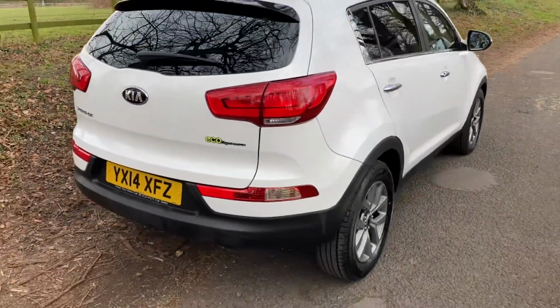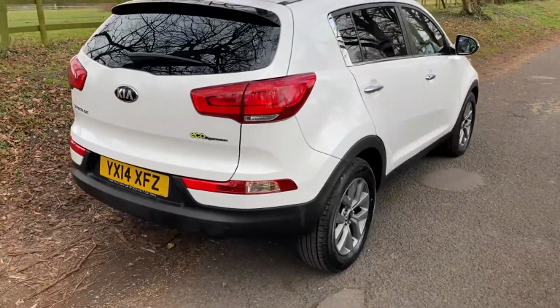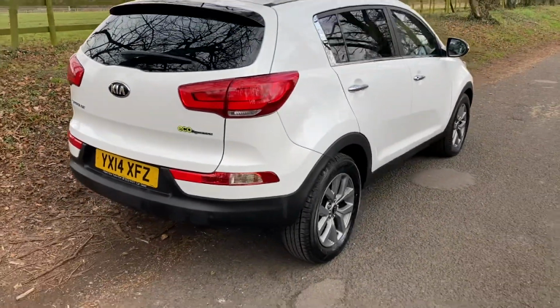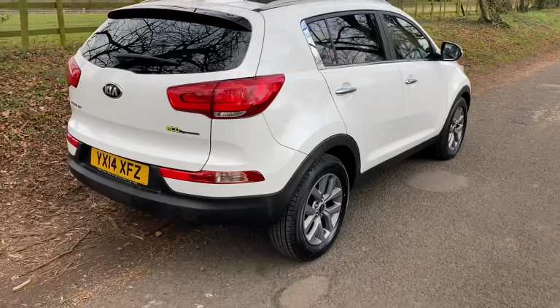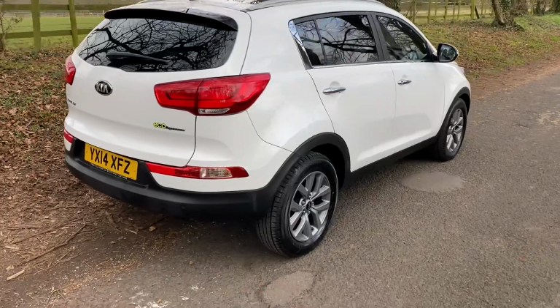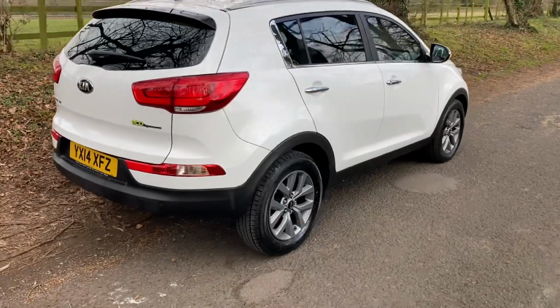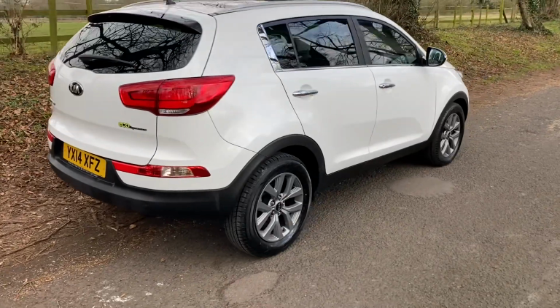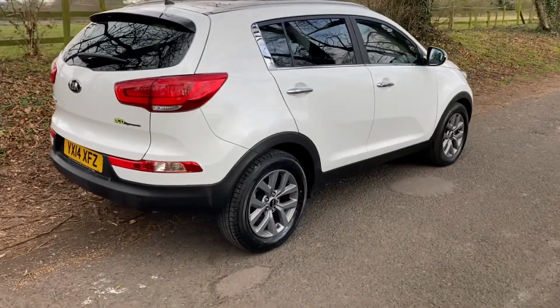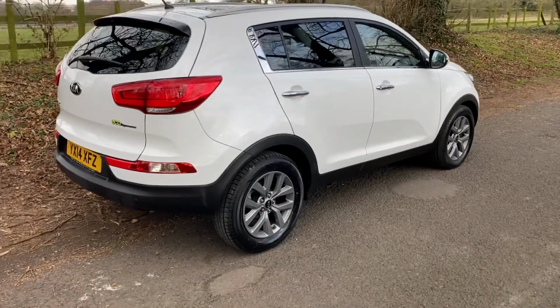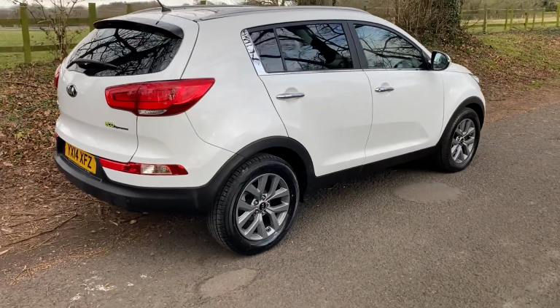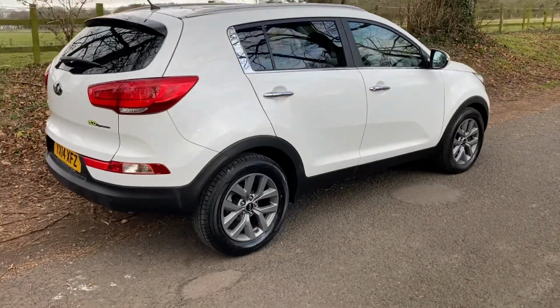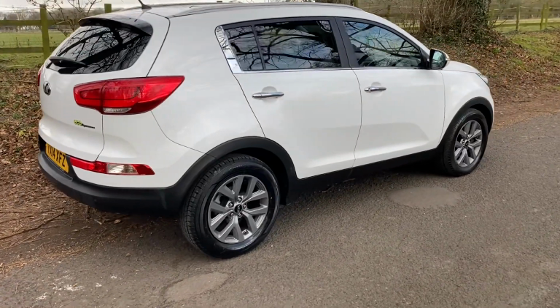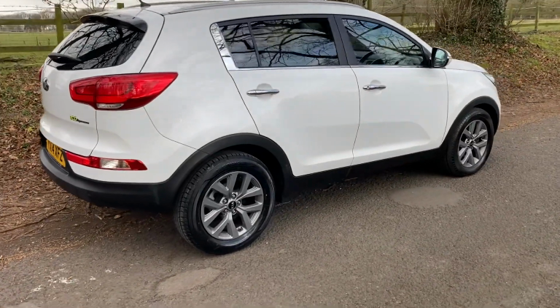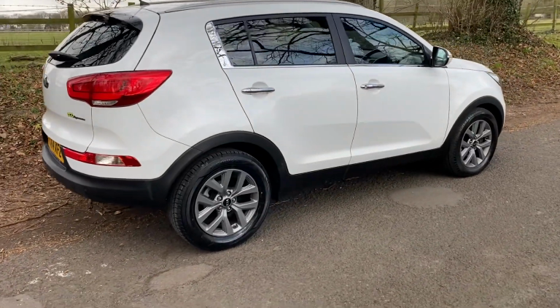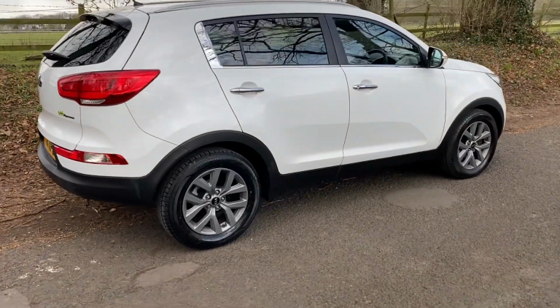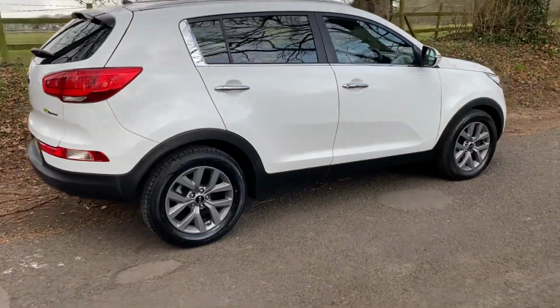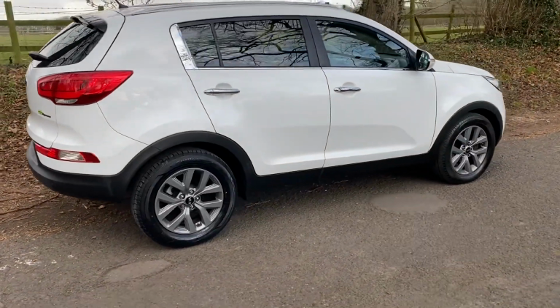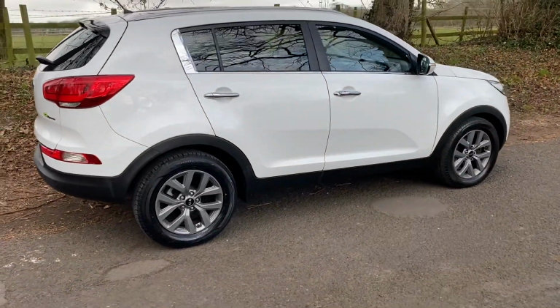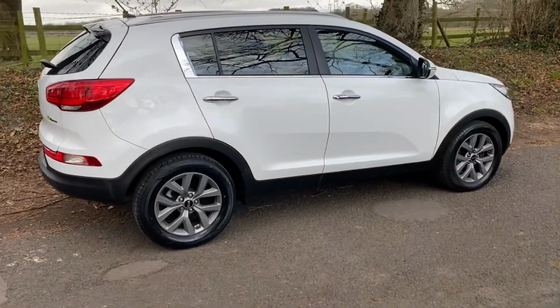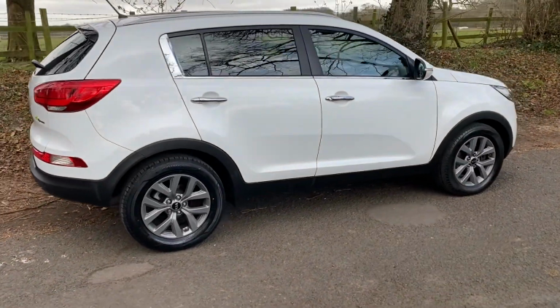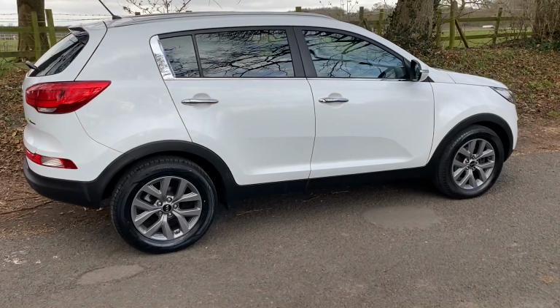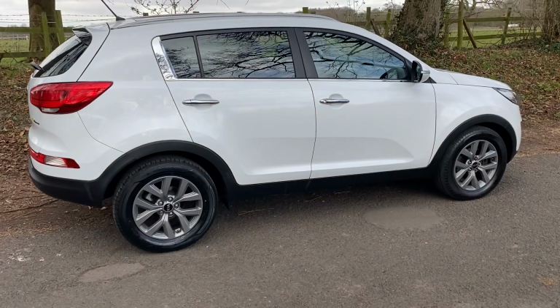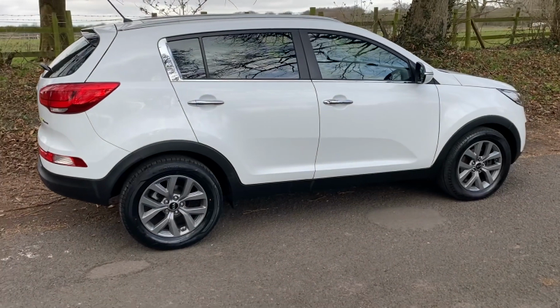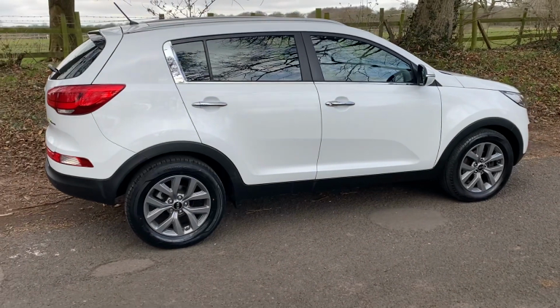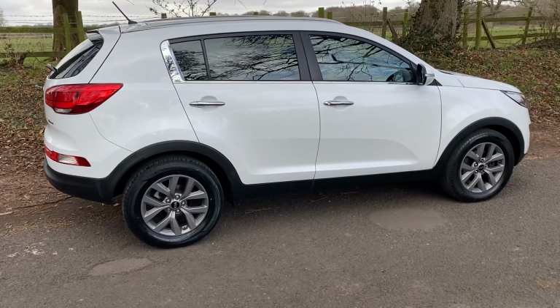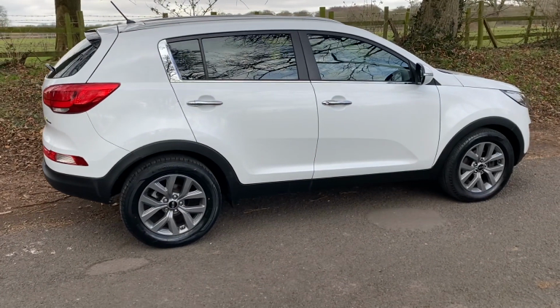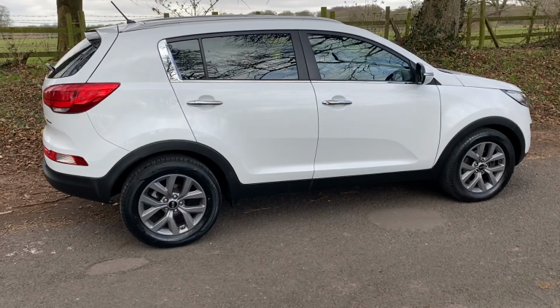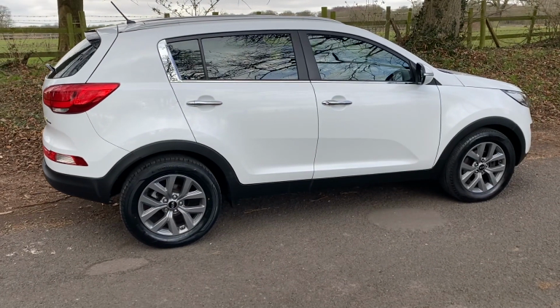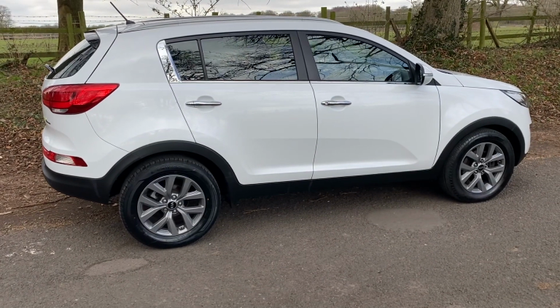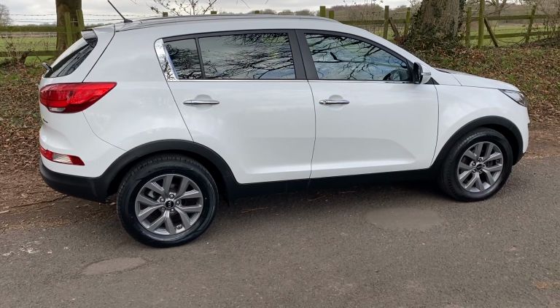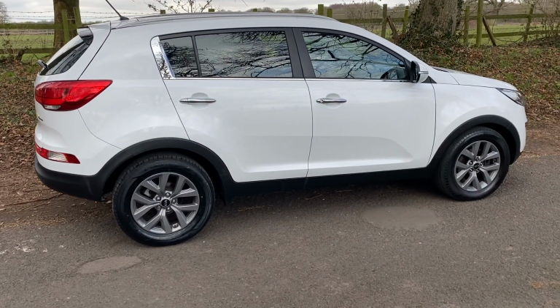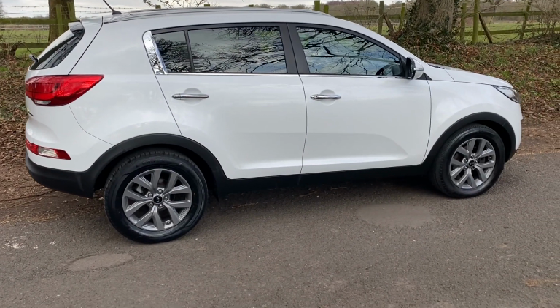Fully refurbished alloy wheels in a gray finish, which just set the car off lovely.